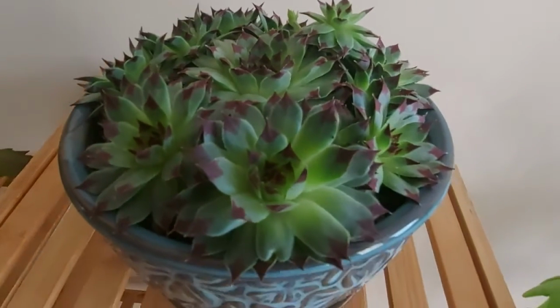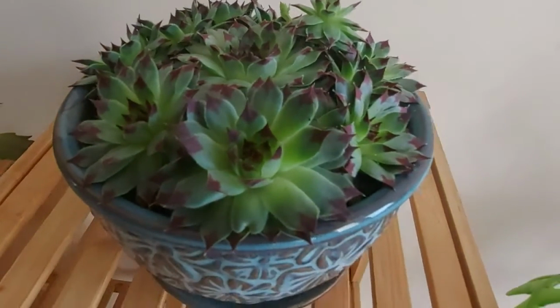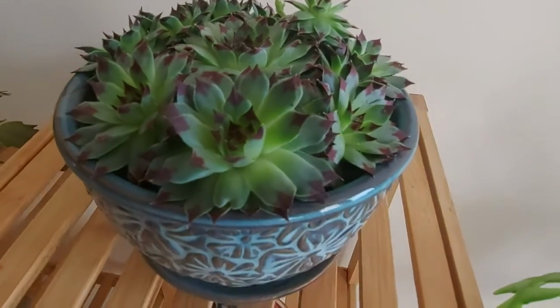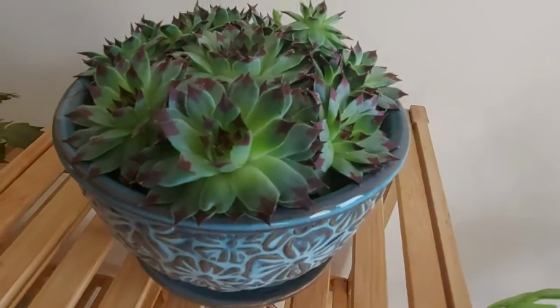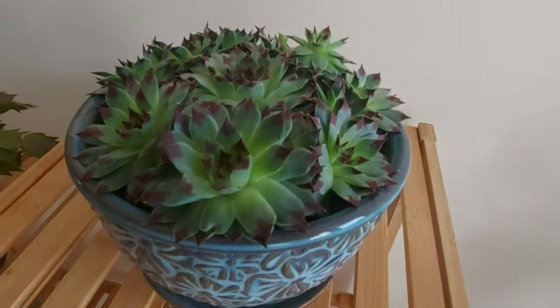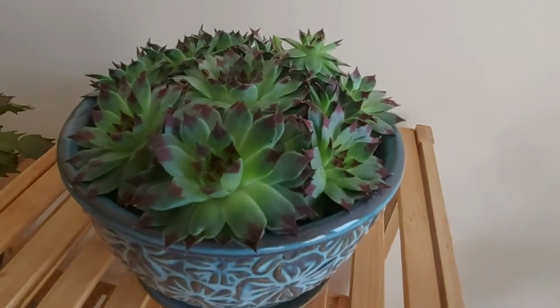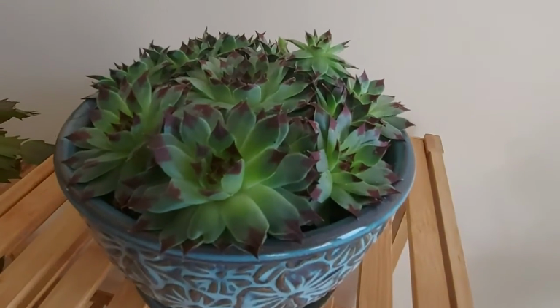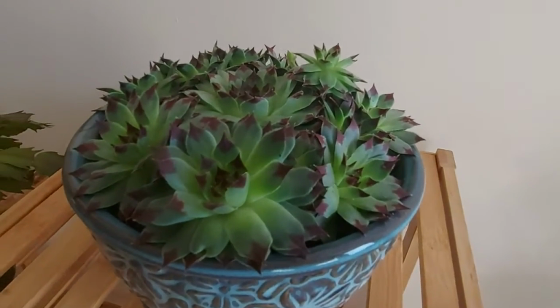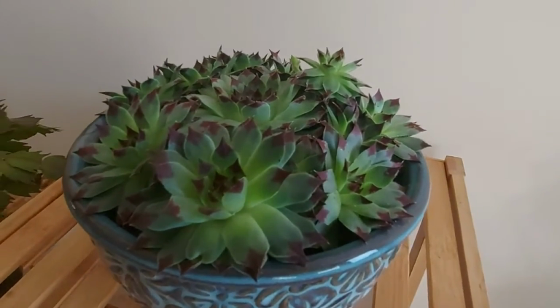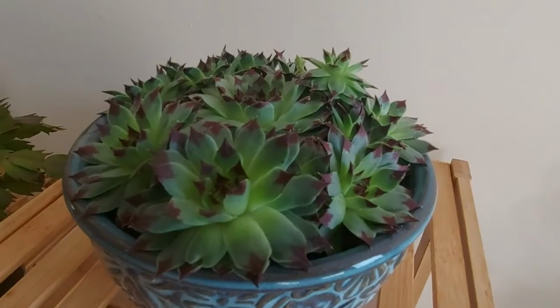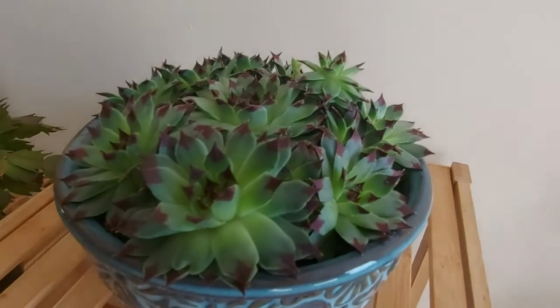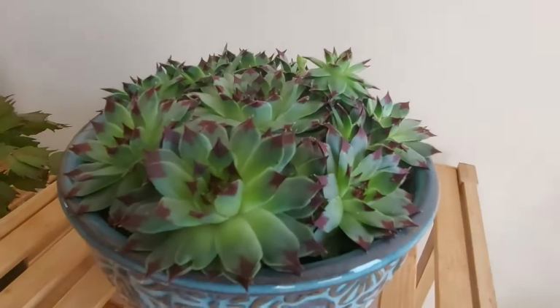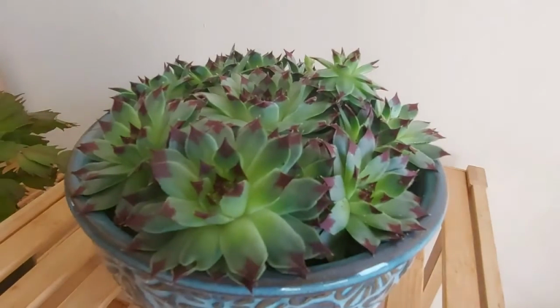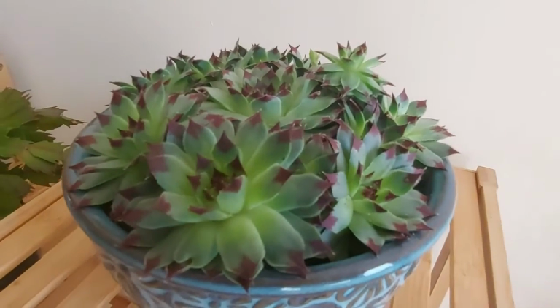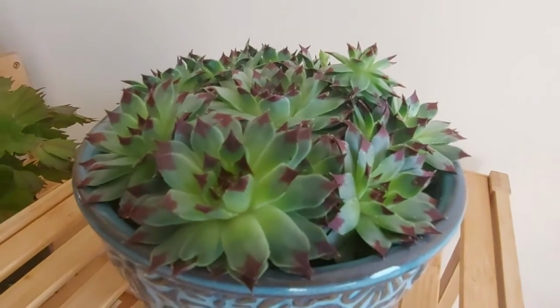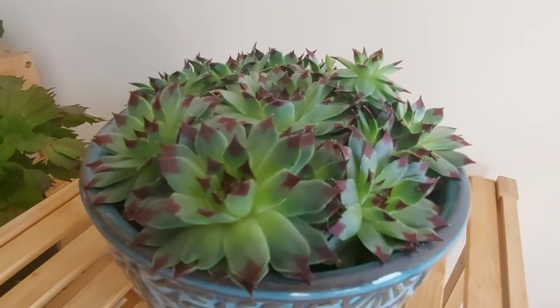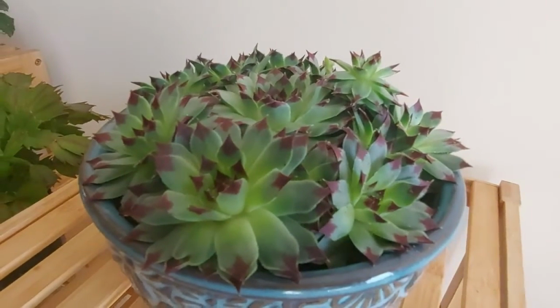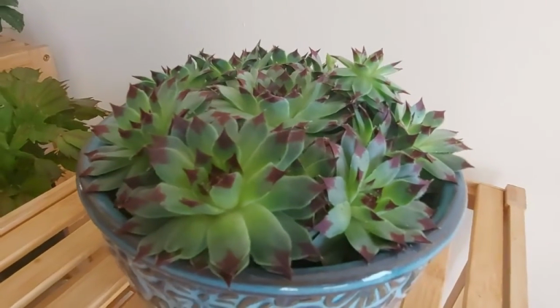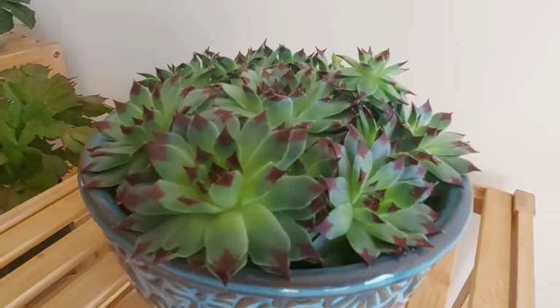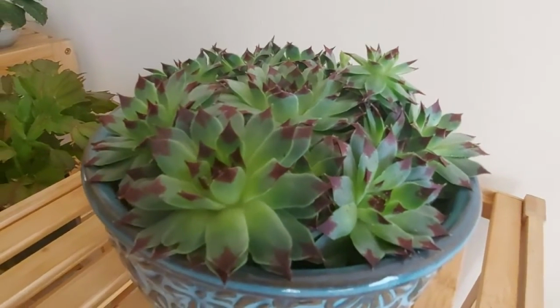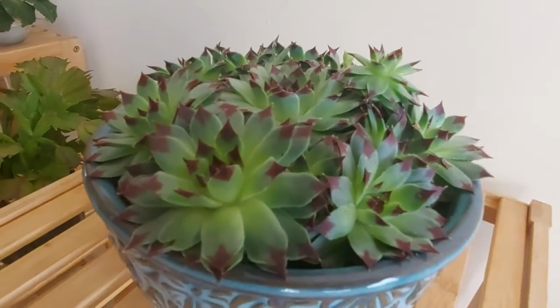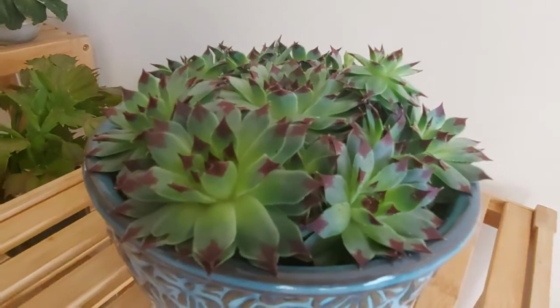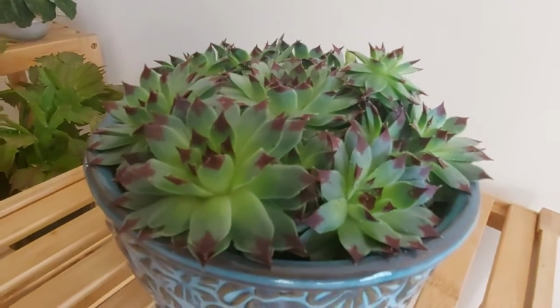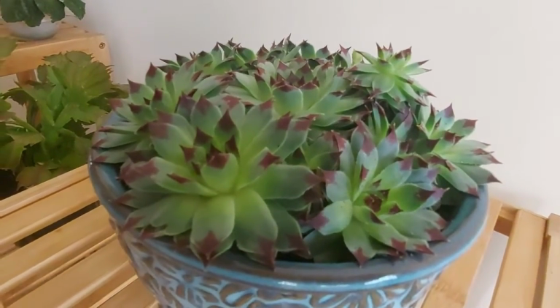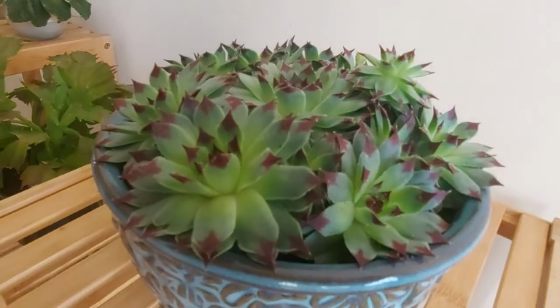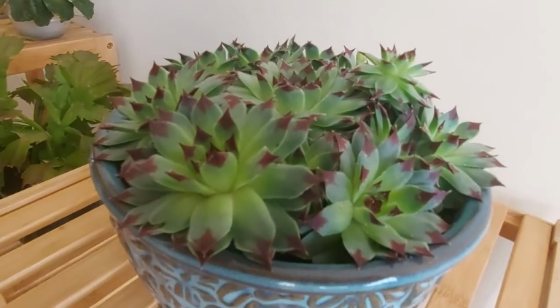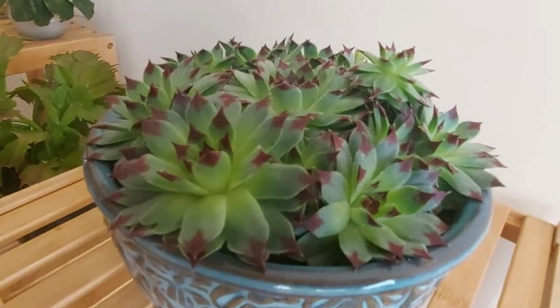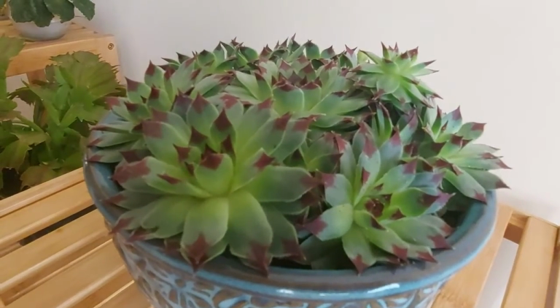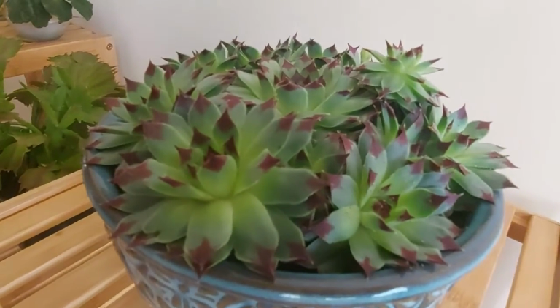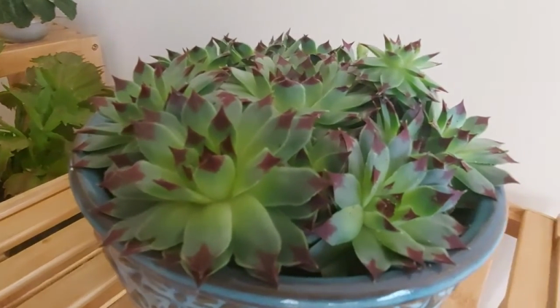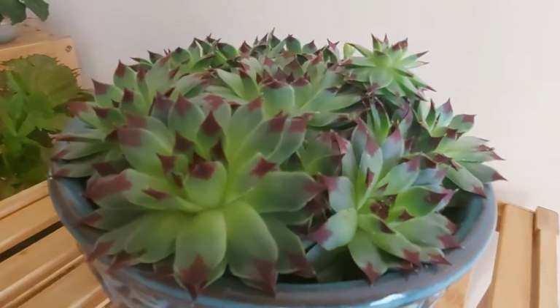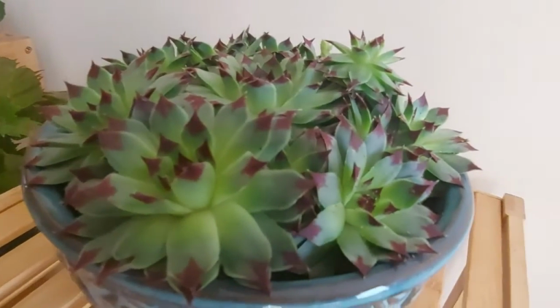This is a 母雞 and 小雞. The Chinese name is Guan Yin Lian. It's been two months and it's become more beautiful.